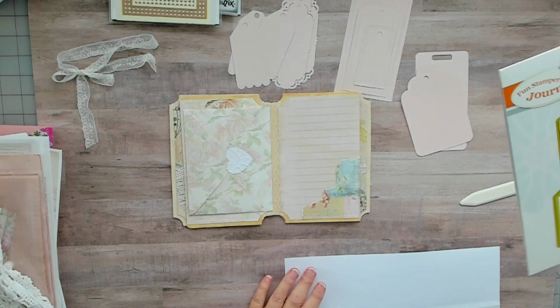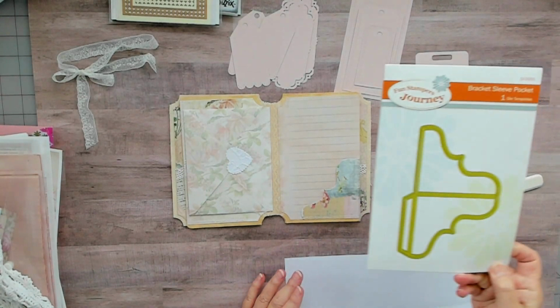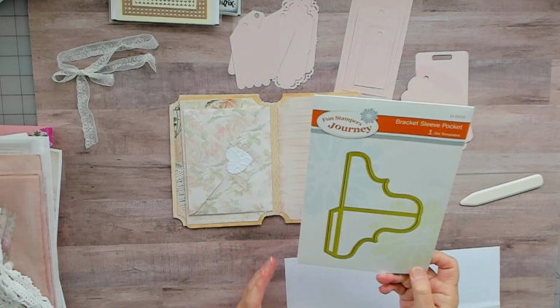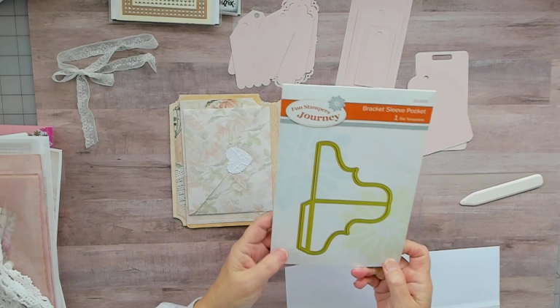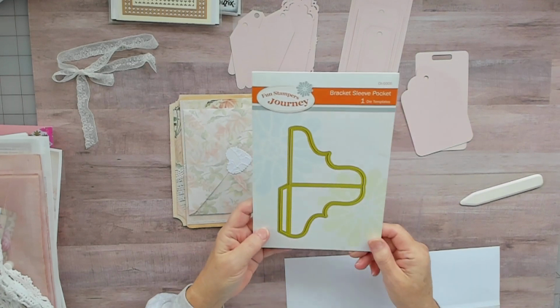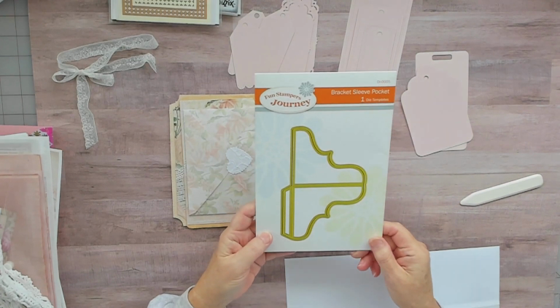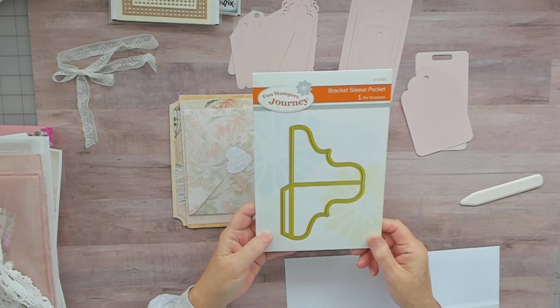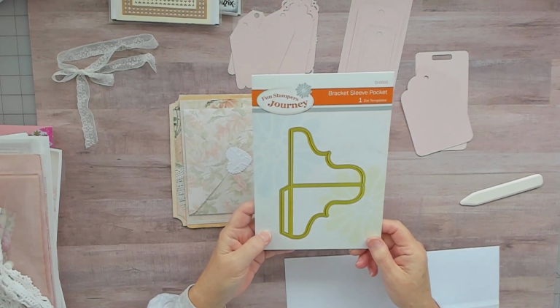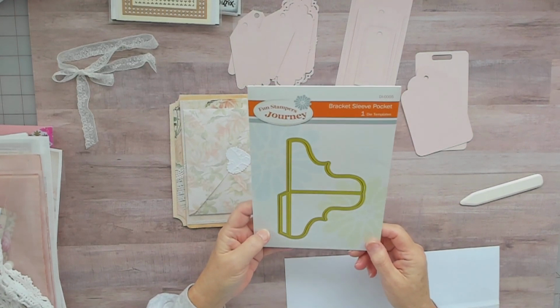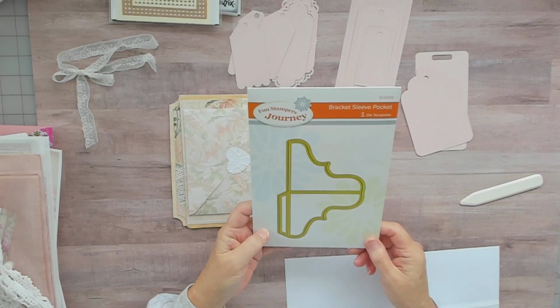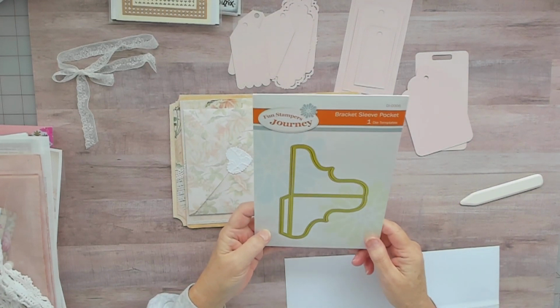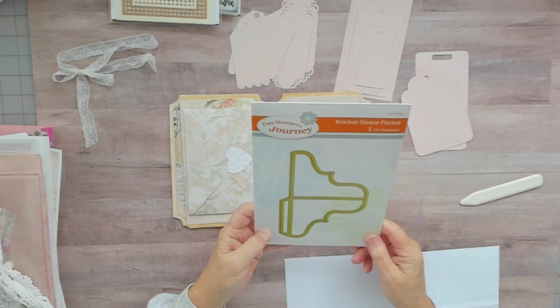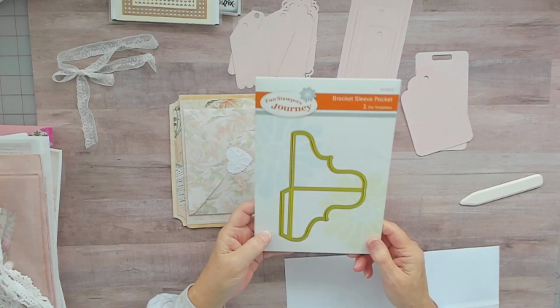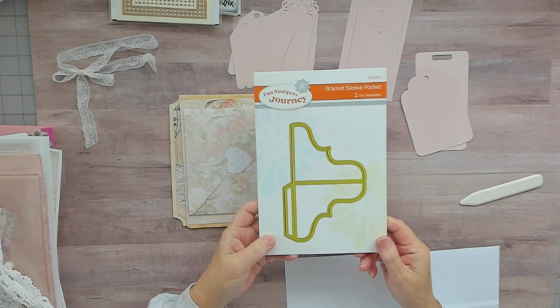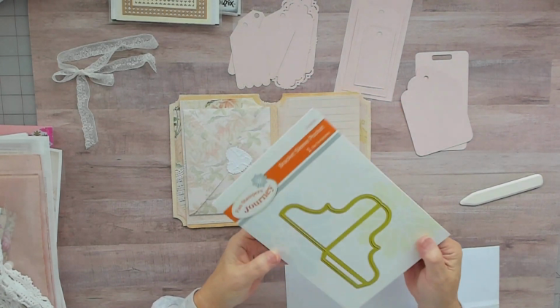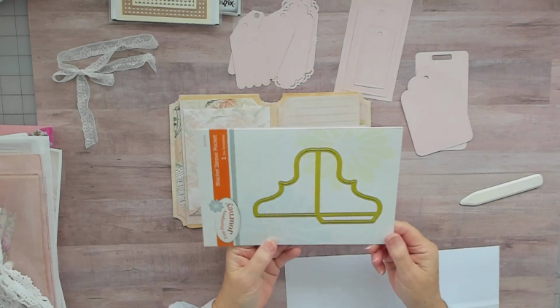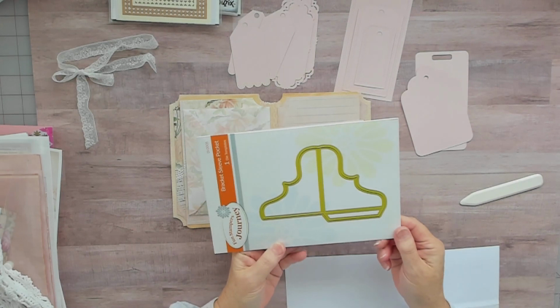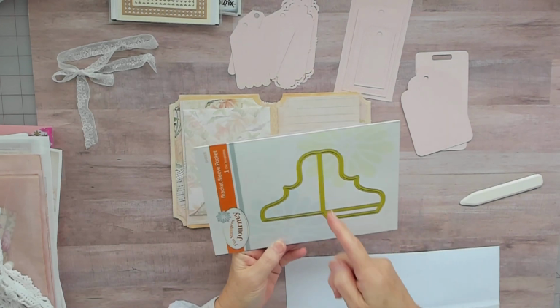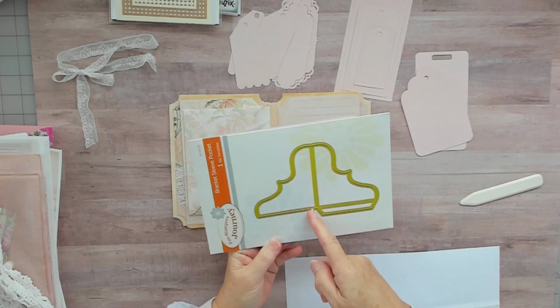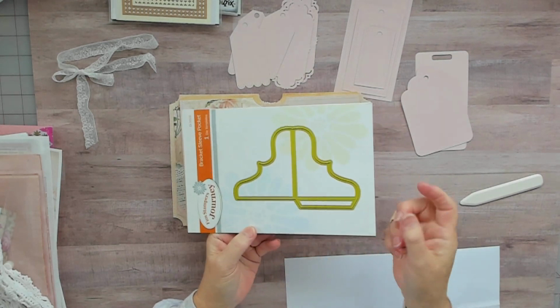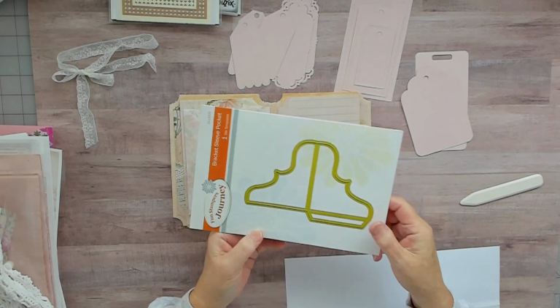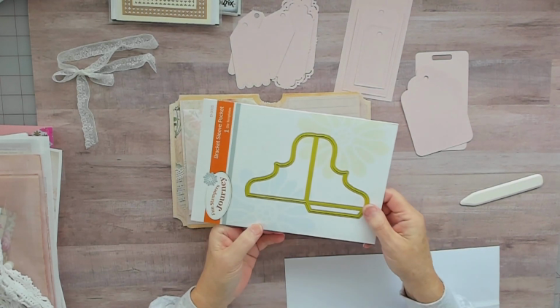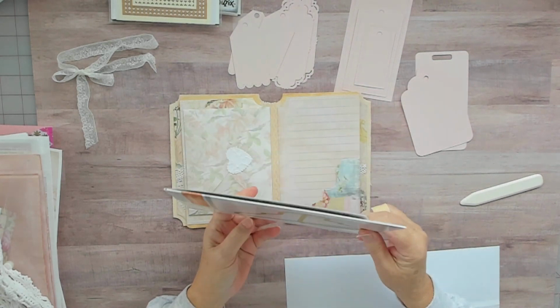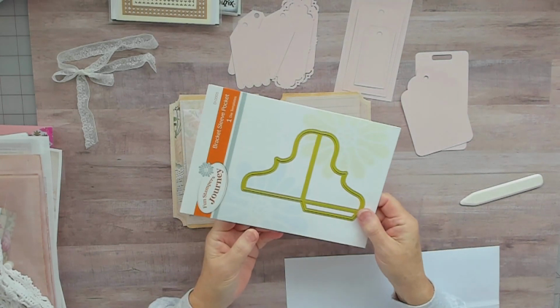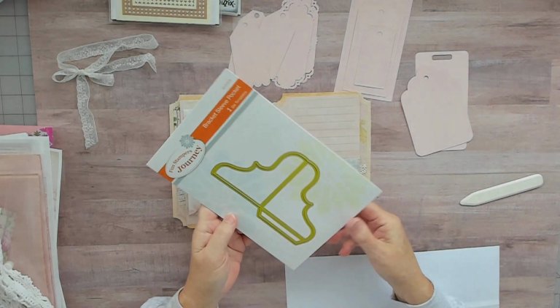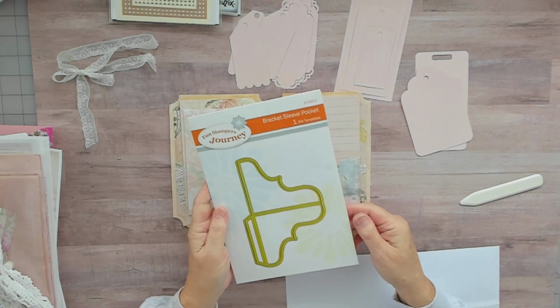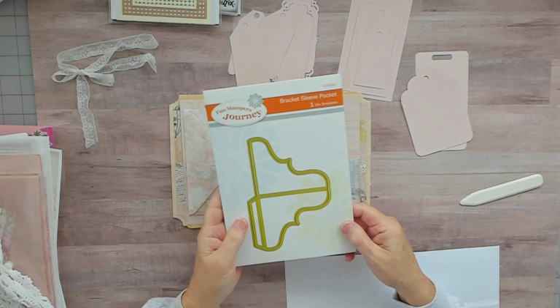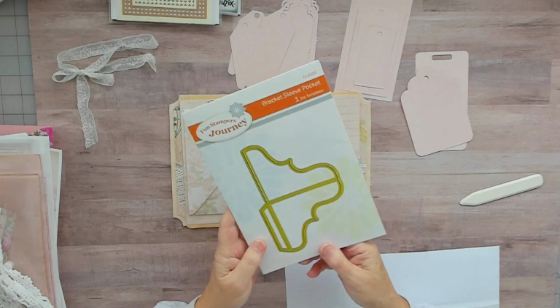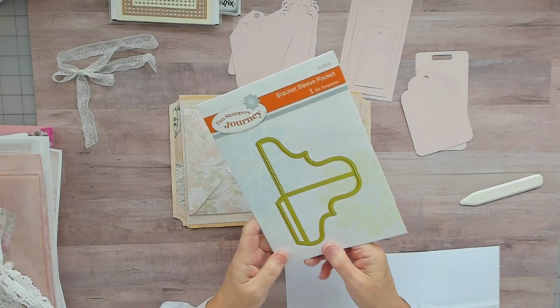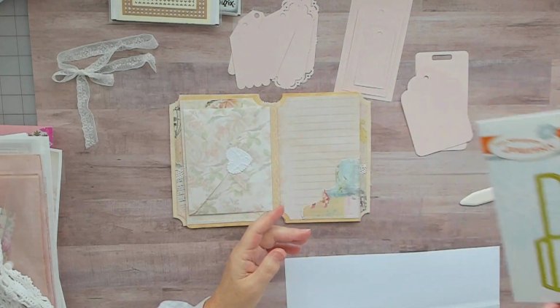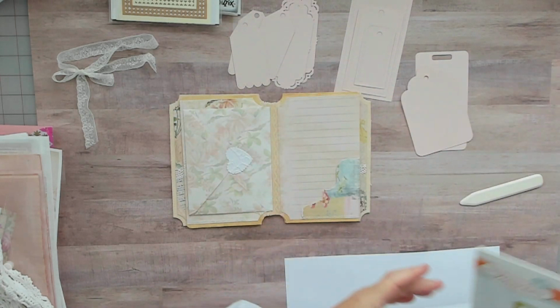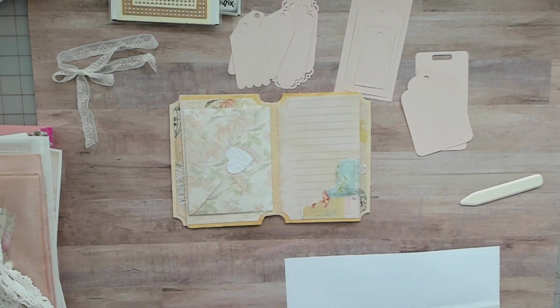The die is the Bracket Sleeve Pocket and I just used half of it. I like that die.